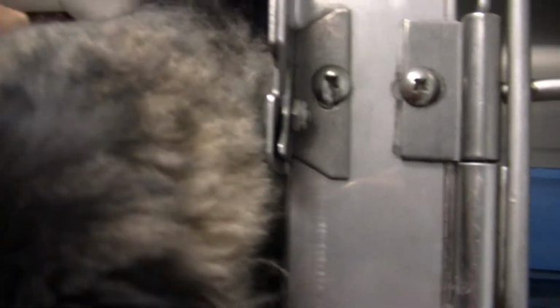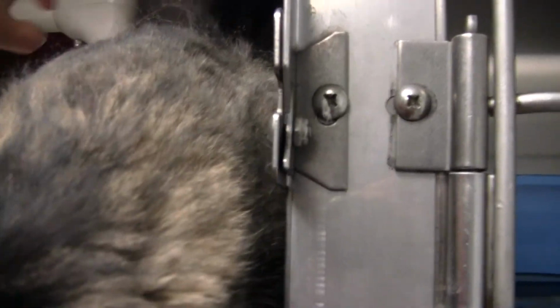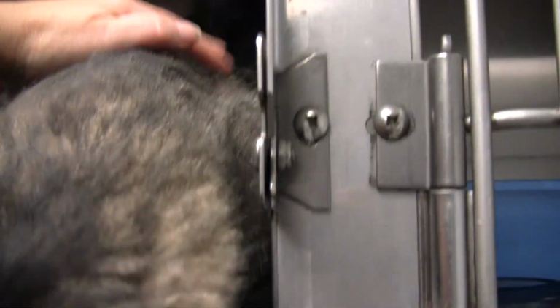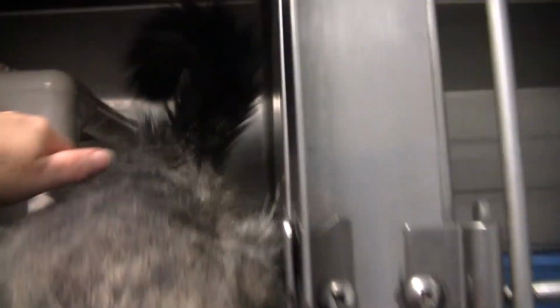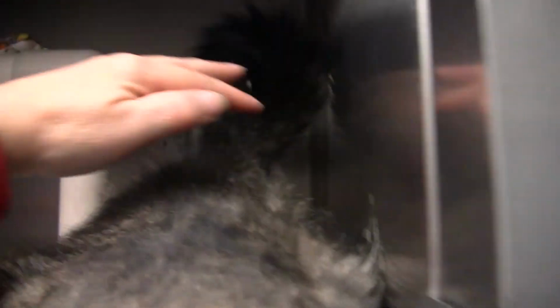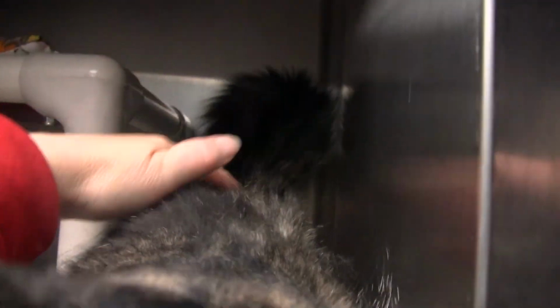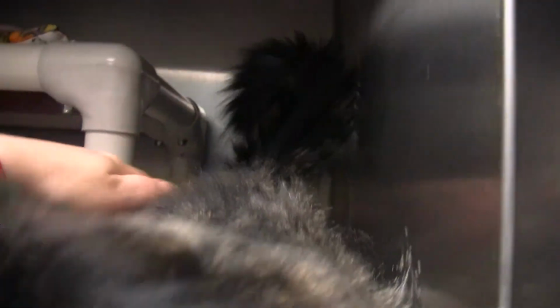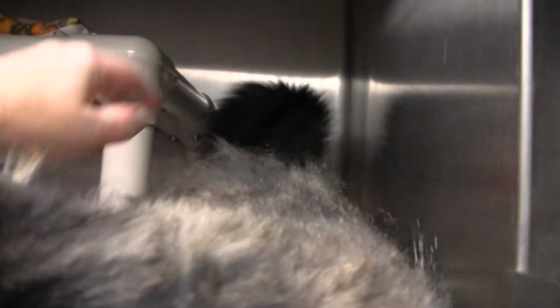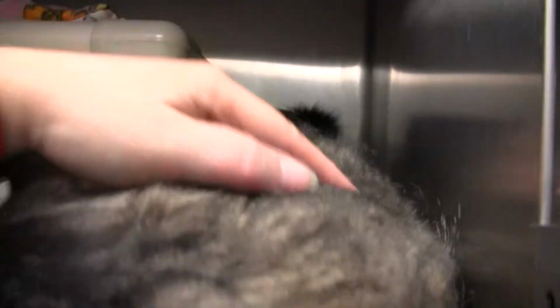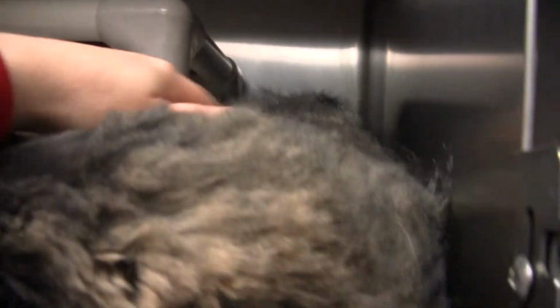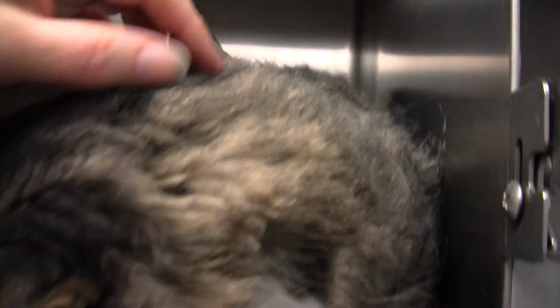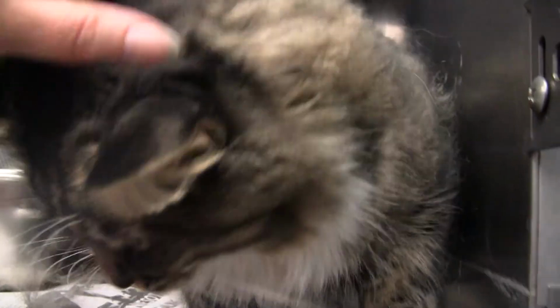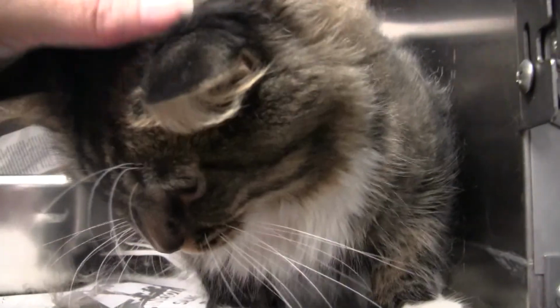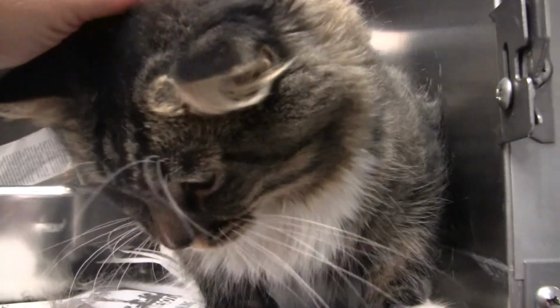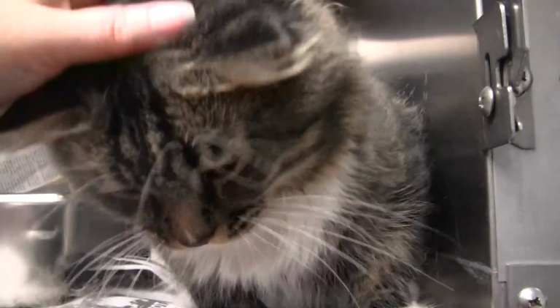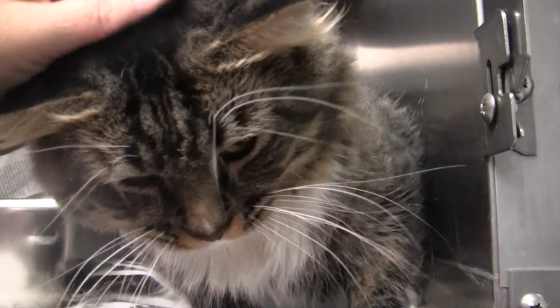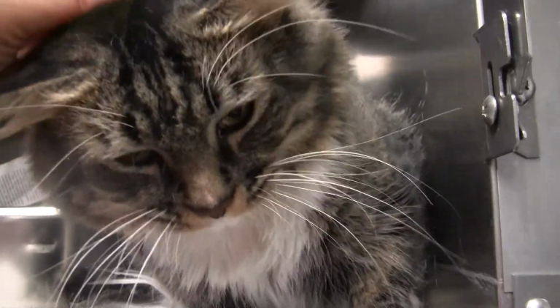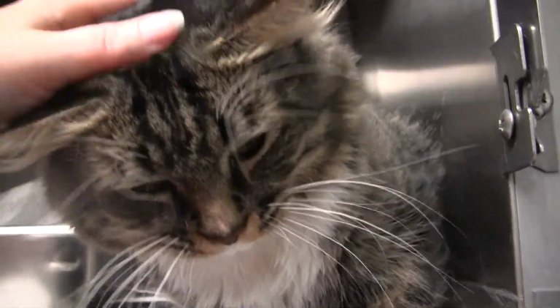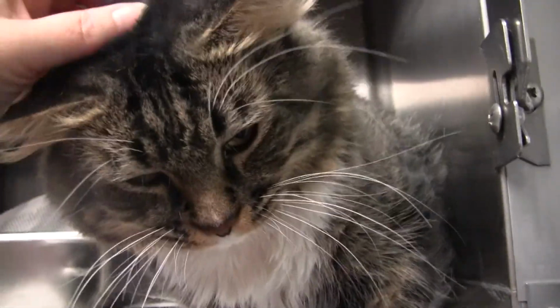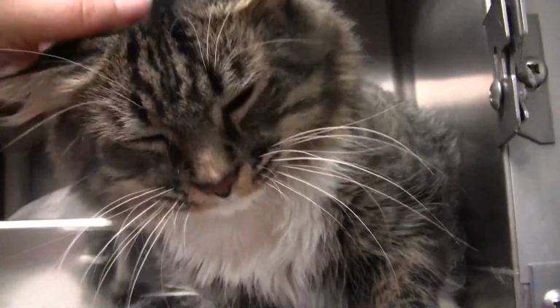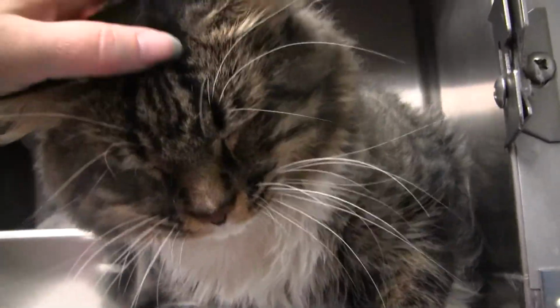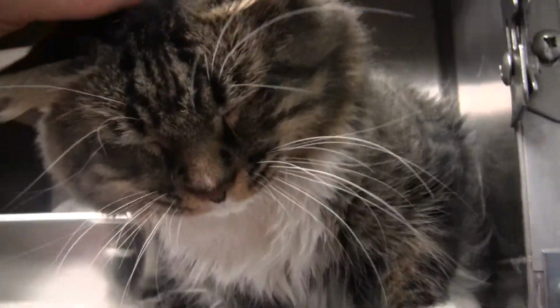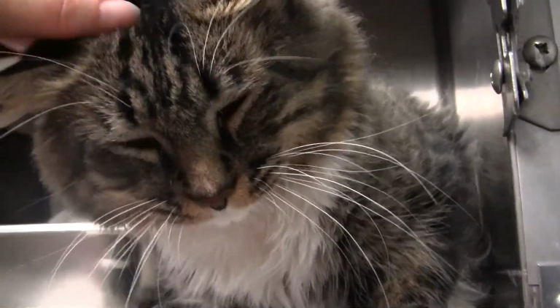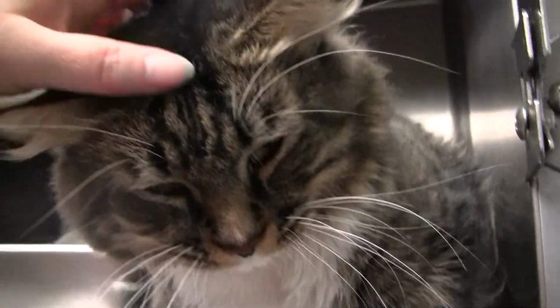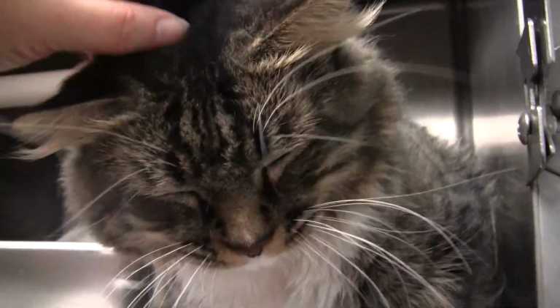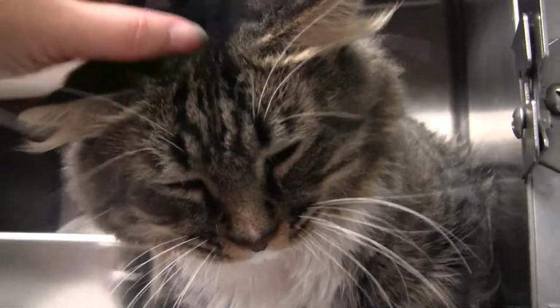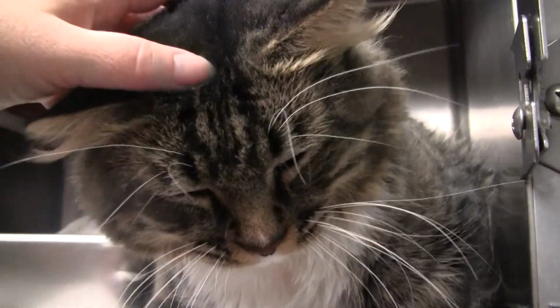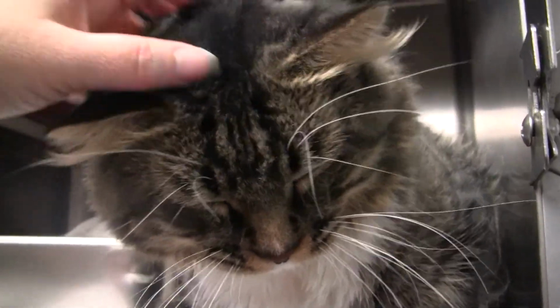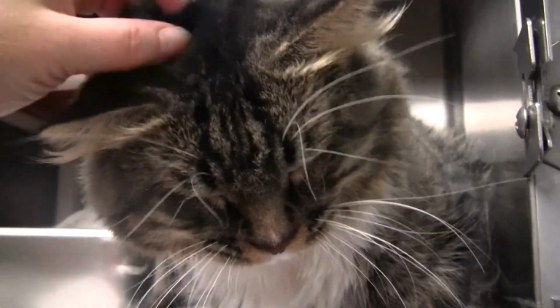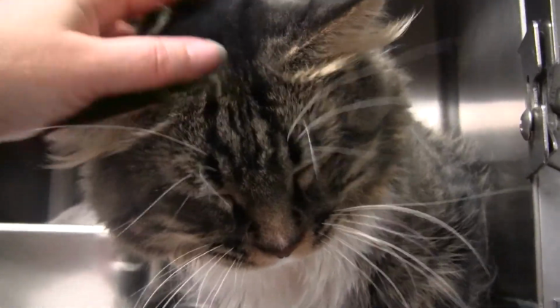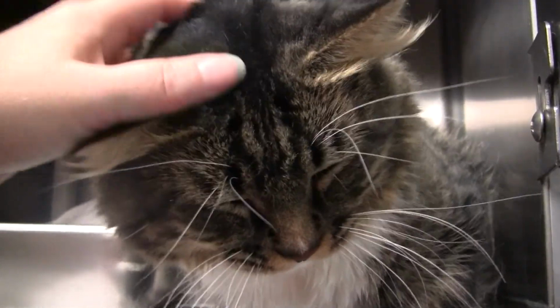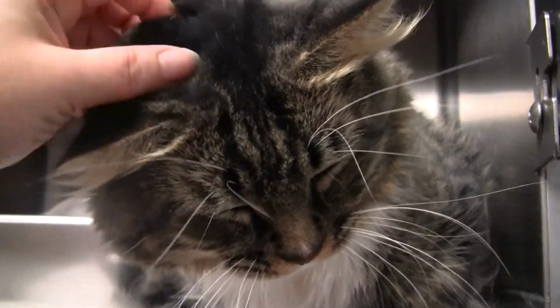He does have some mats on his back that need to be addressed, but just a wonderful cat.